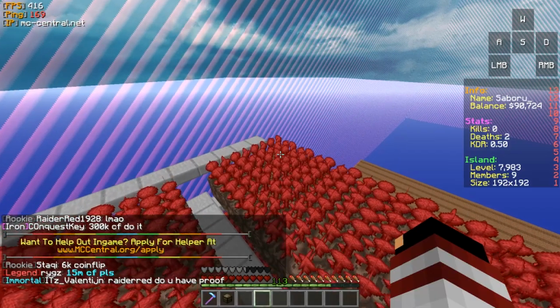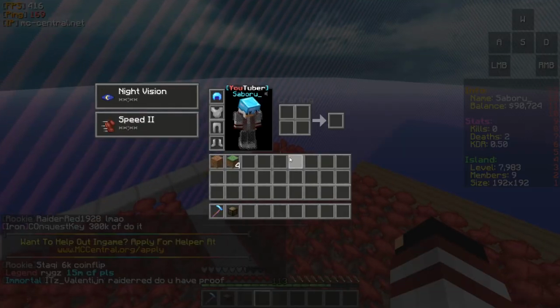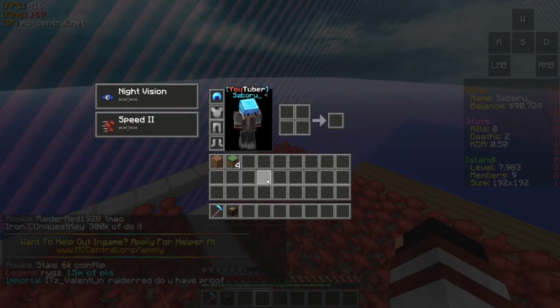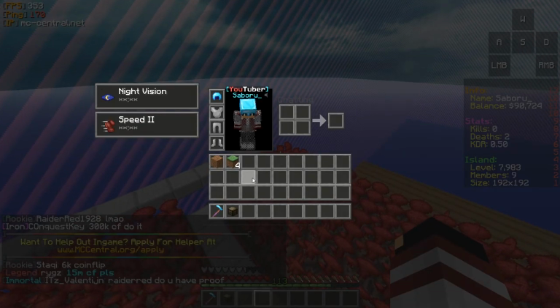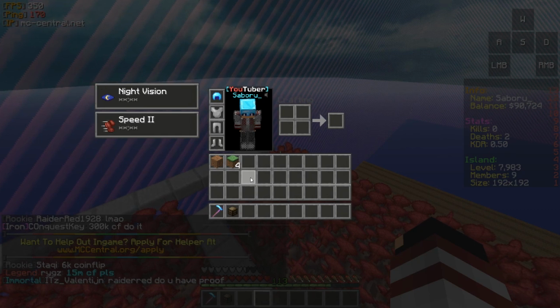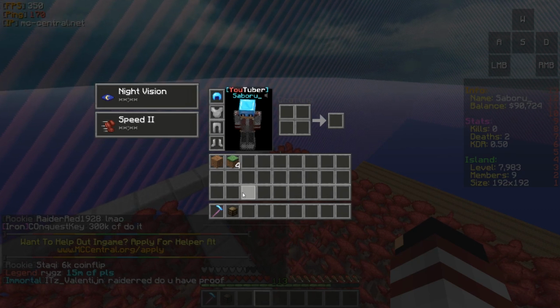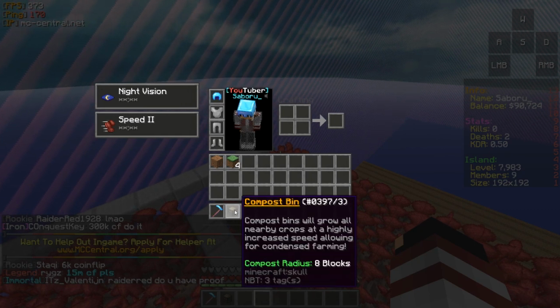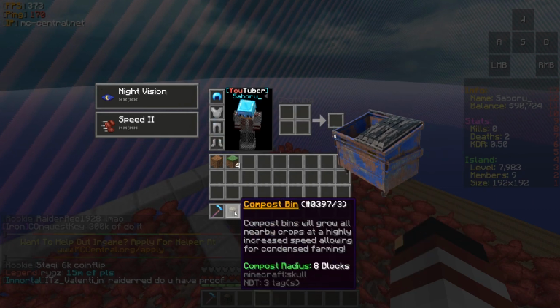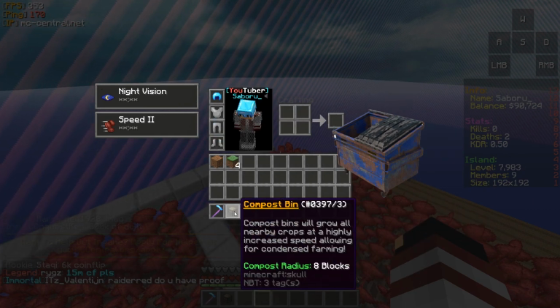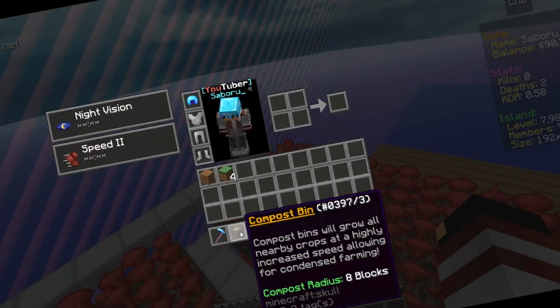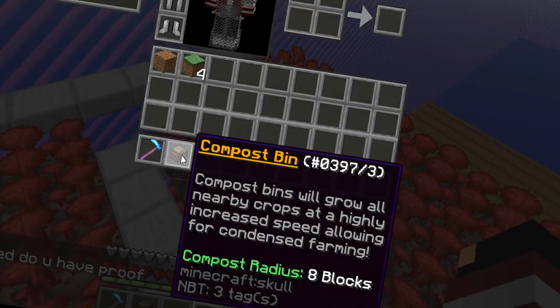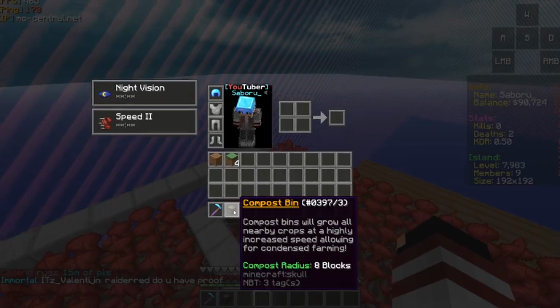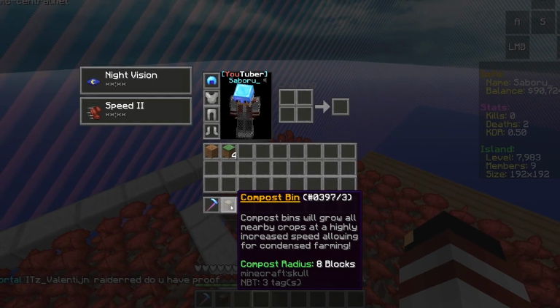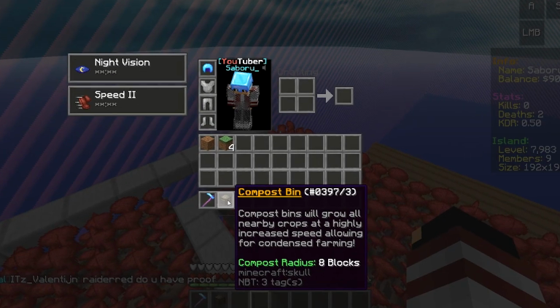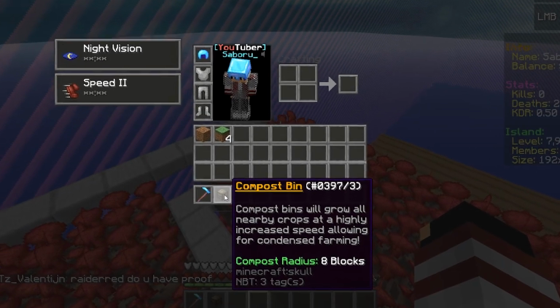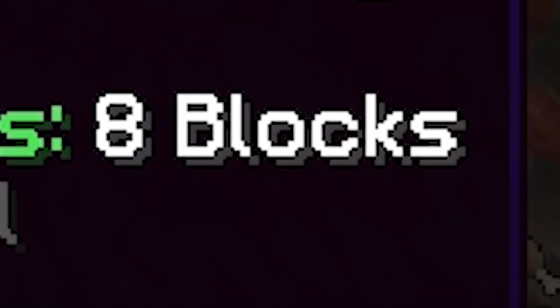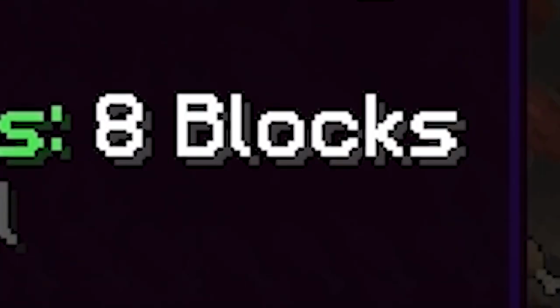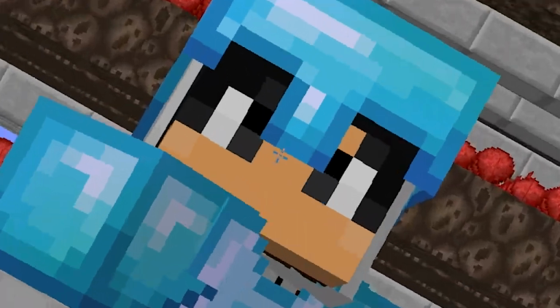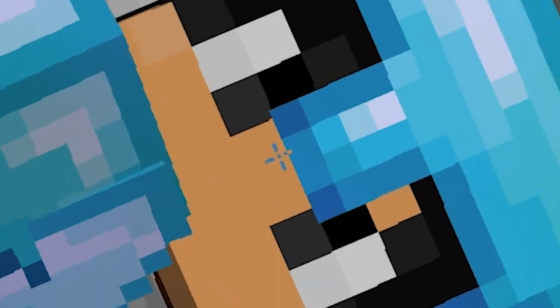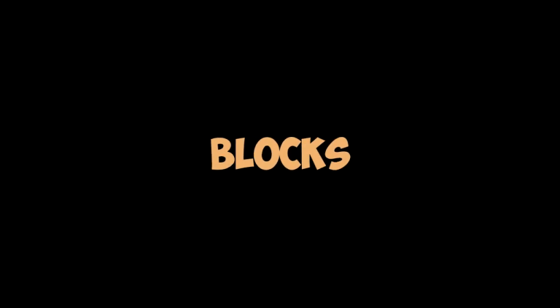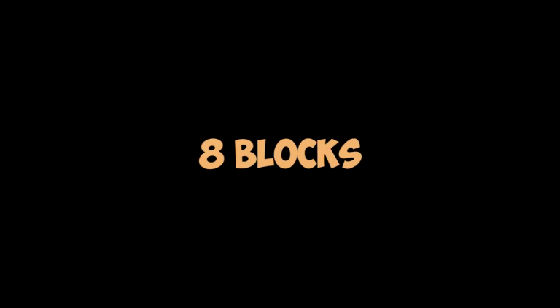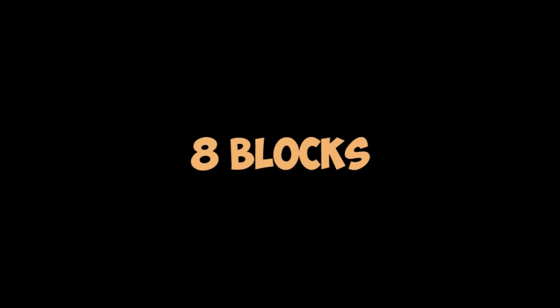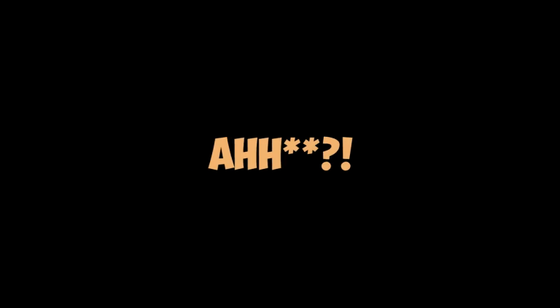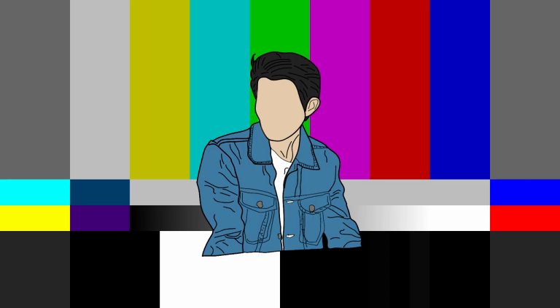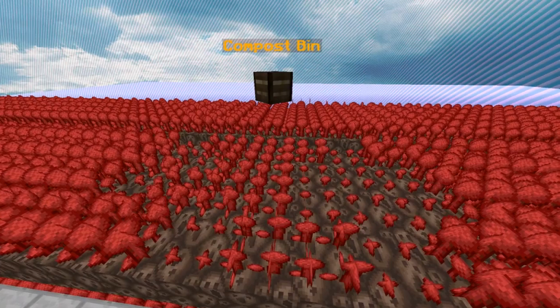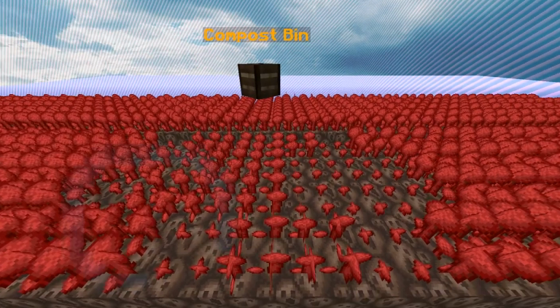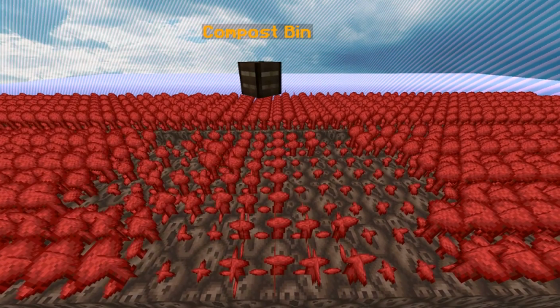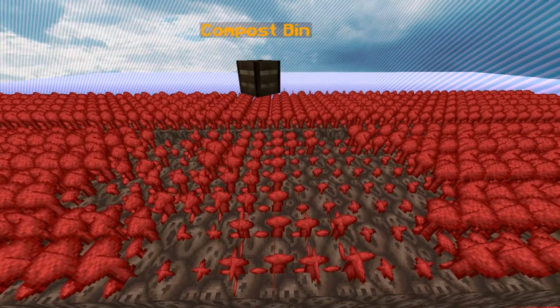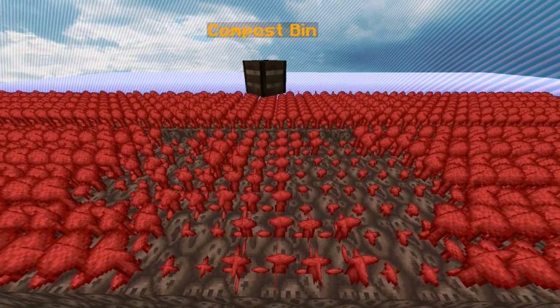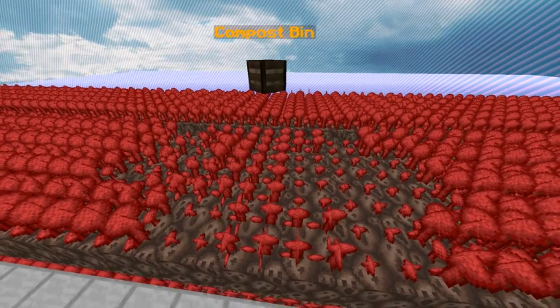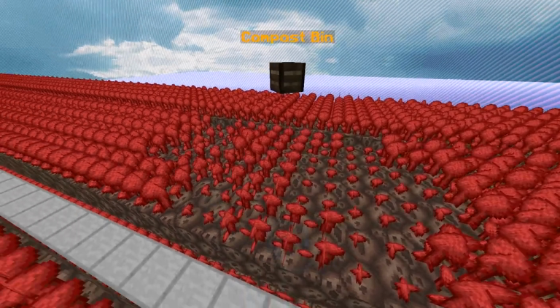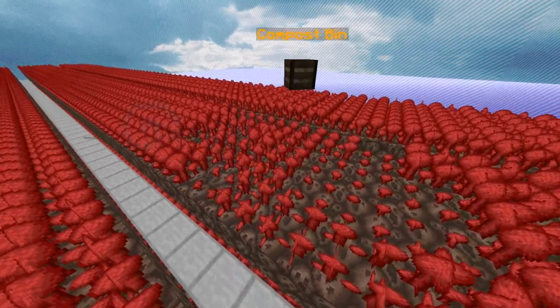So you spent 1.5 mil on a mini dumpster. Now what? Well it says here: 8 blocks. 8 blocks what? The compost bin has a radius of 8 by 8 by 8.